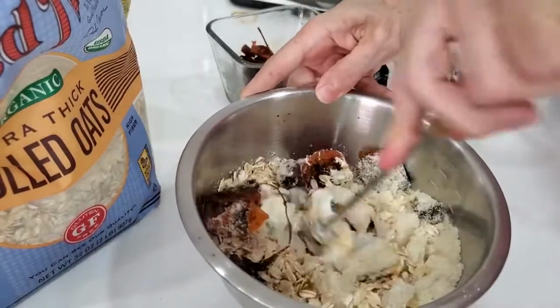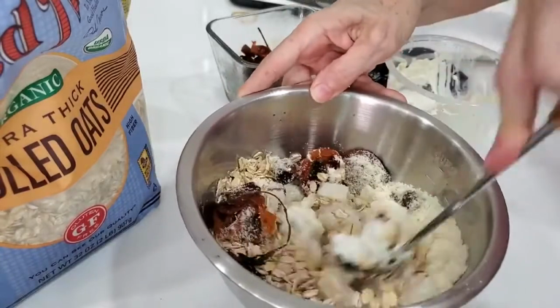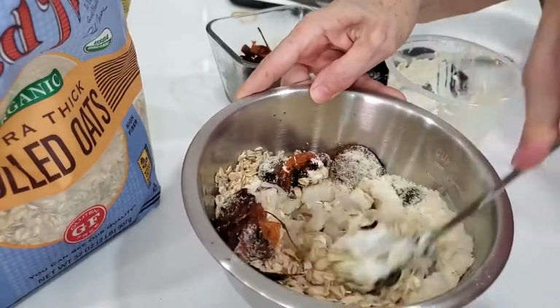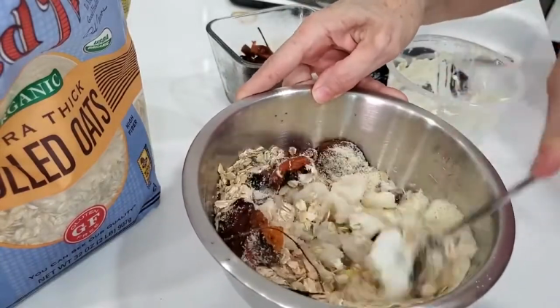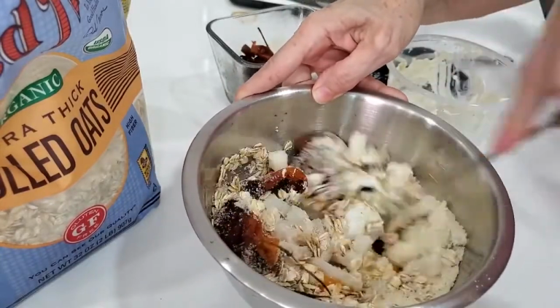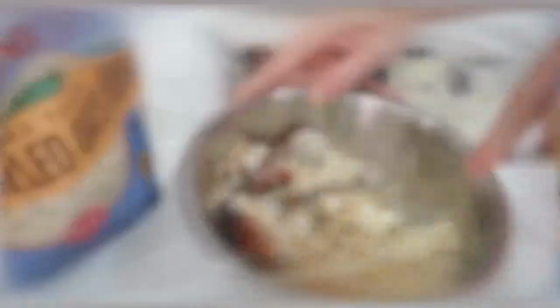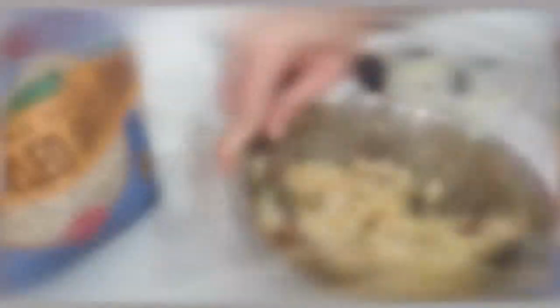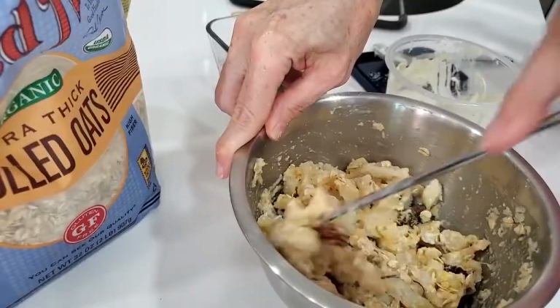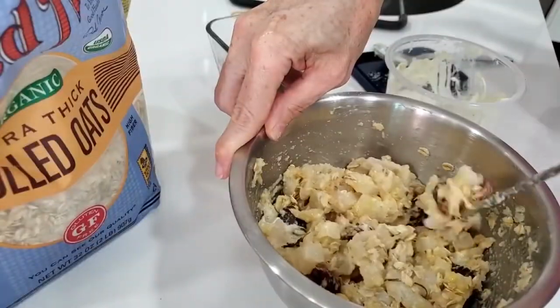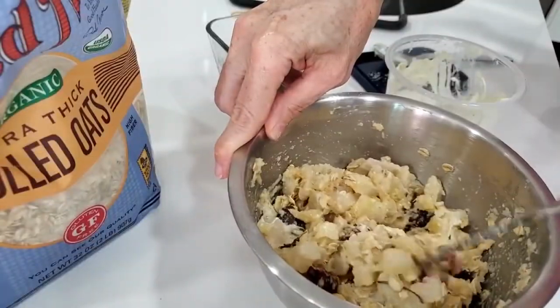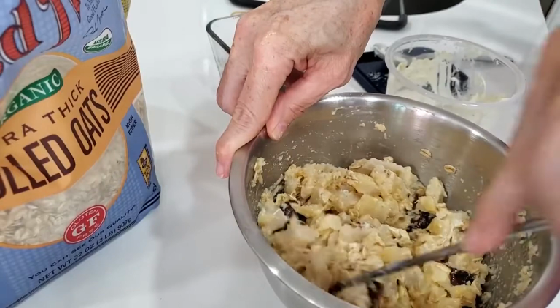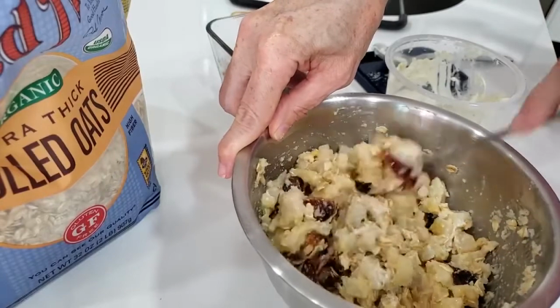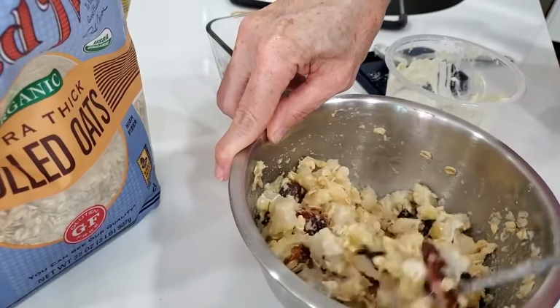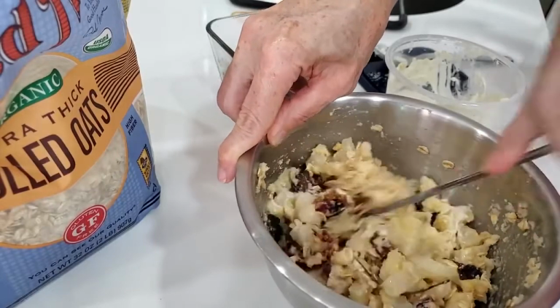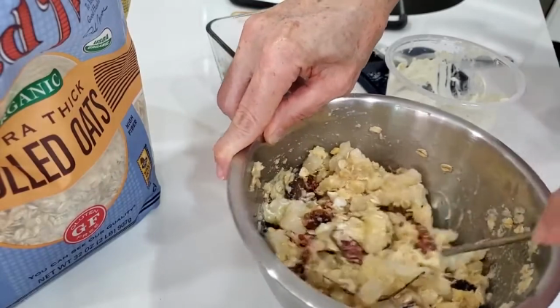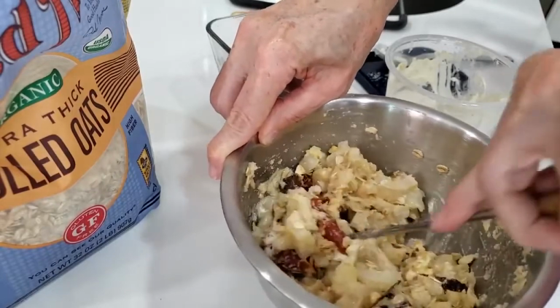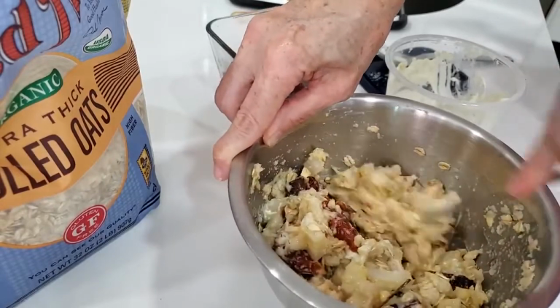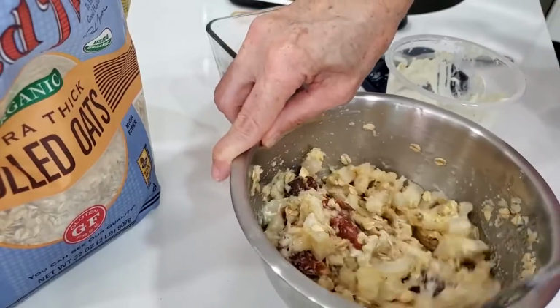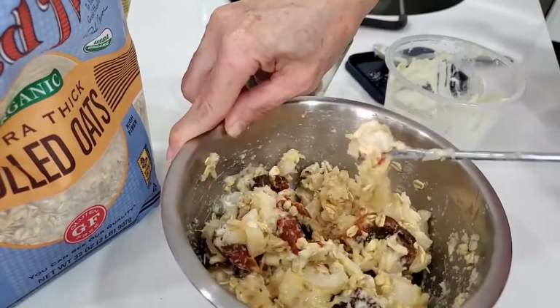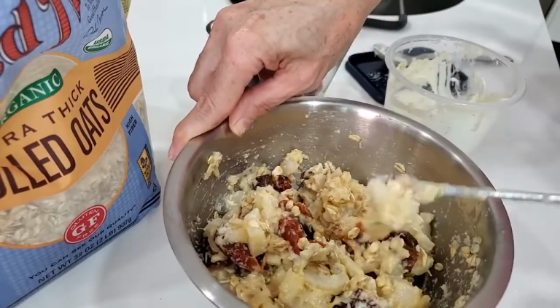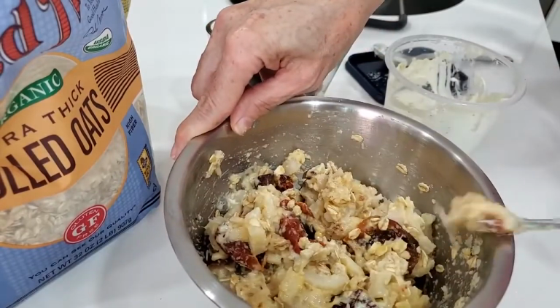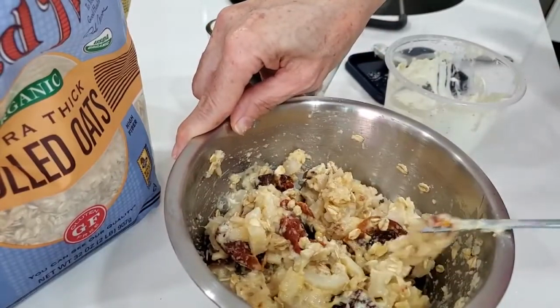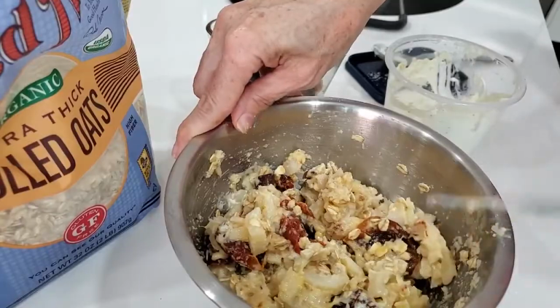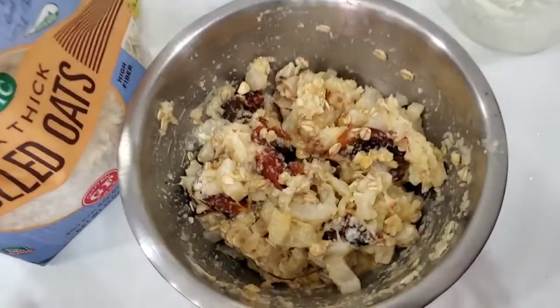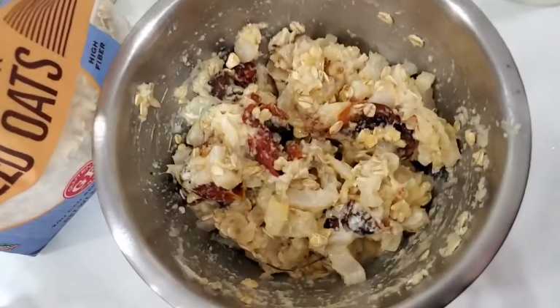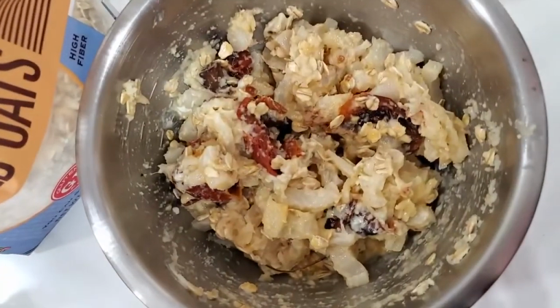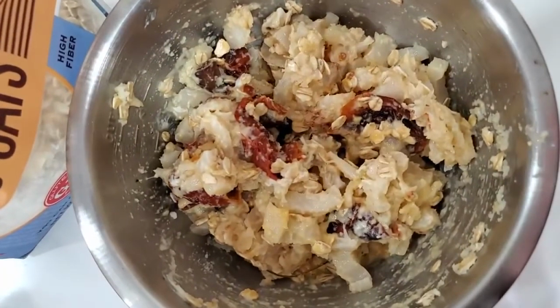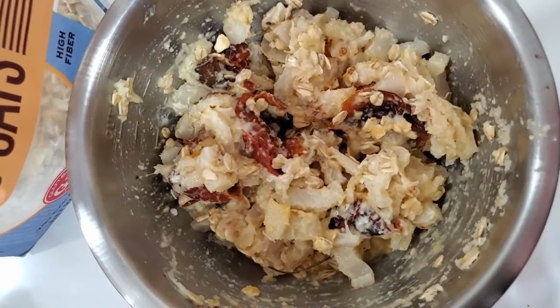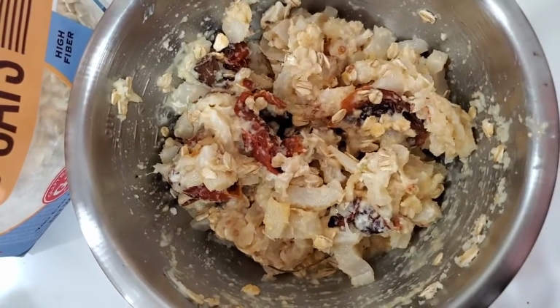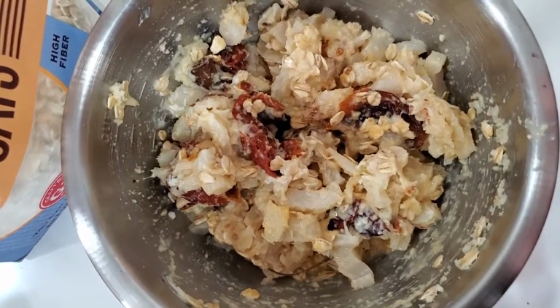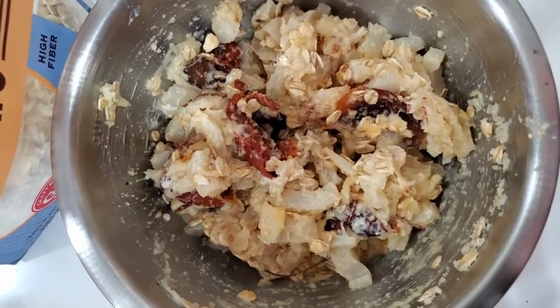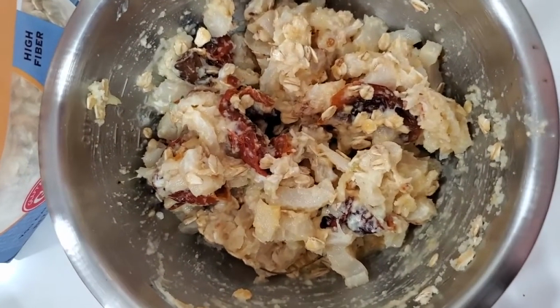Sometimes it's easier to use something that is smaller to mix food that are delicate like seafood. This way they mix well and the seafood is still whole and it looks beautiful when you eat your burger.